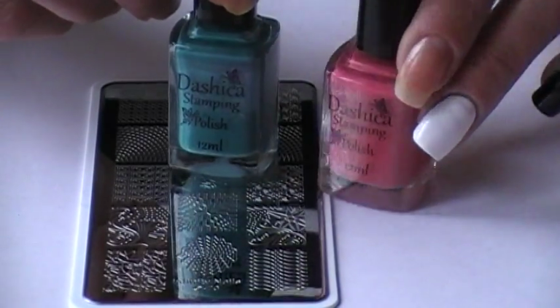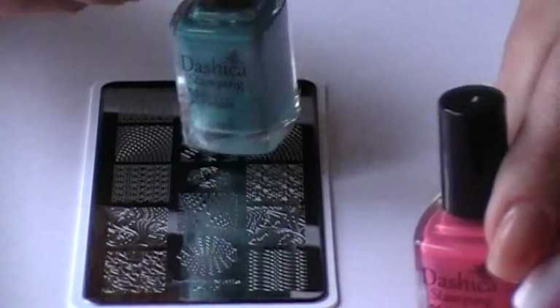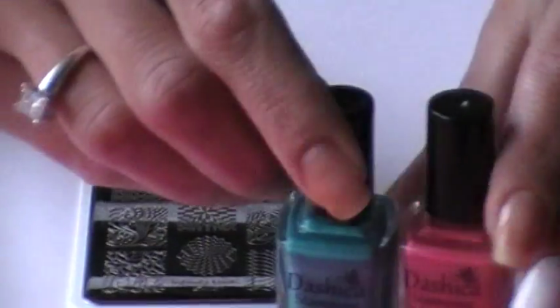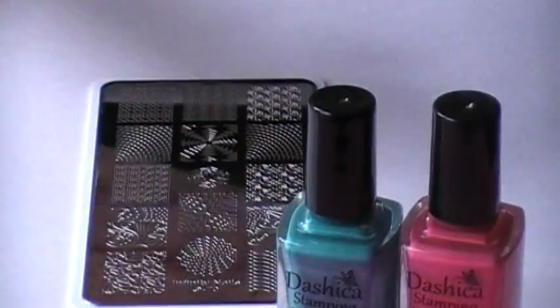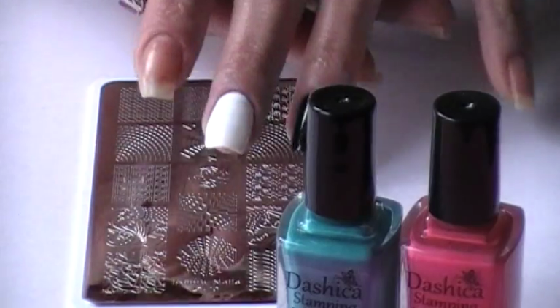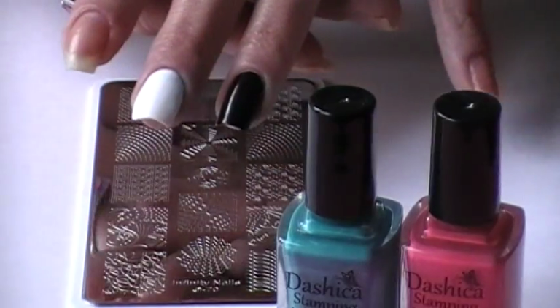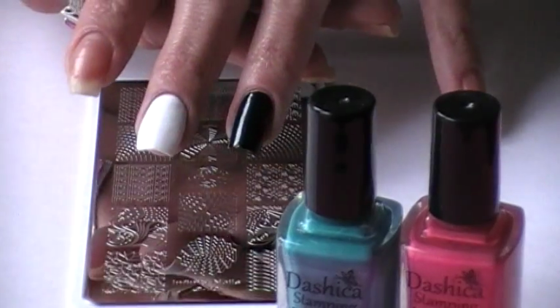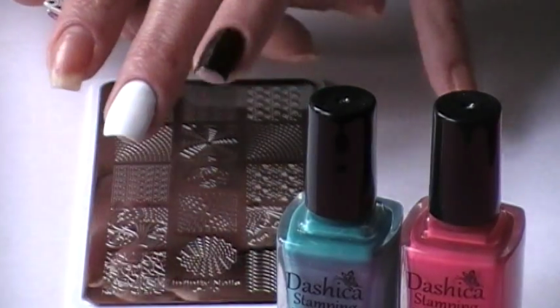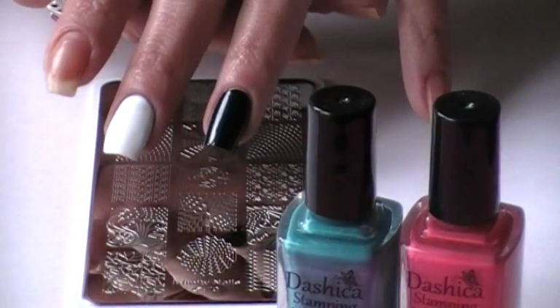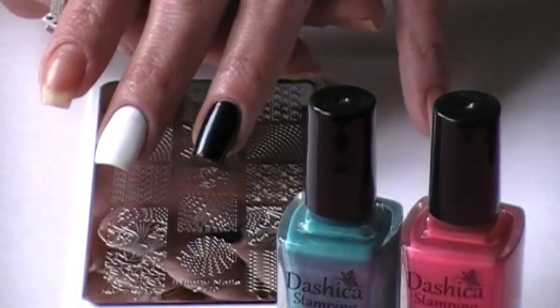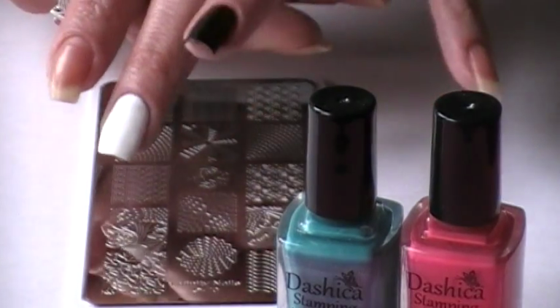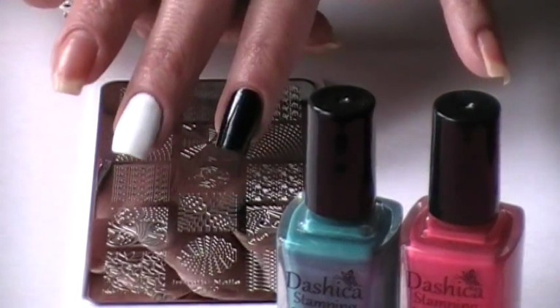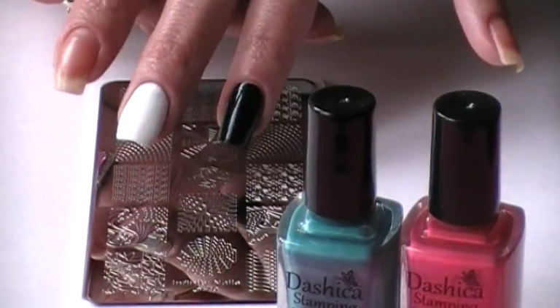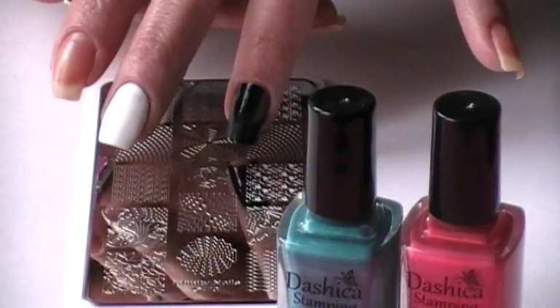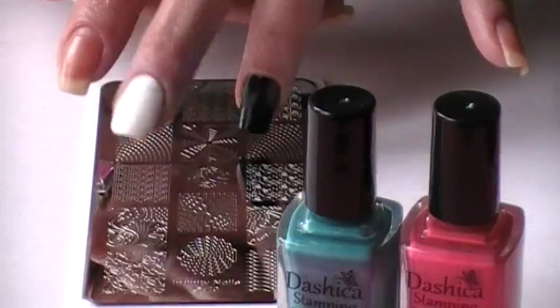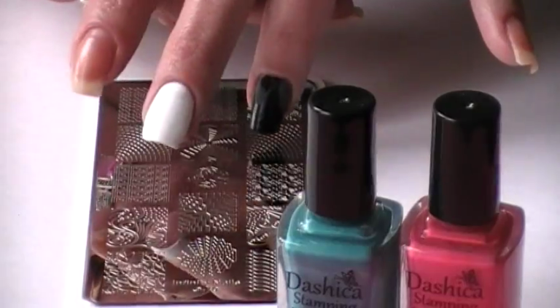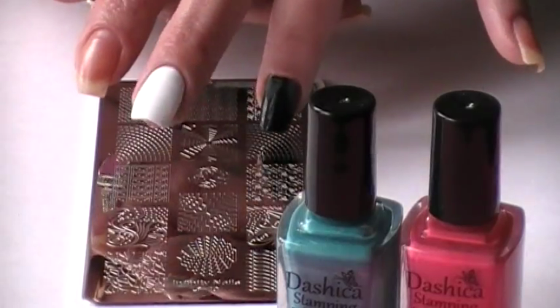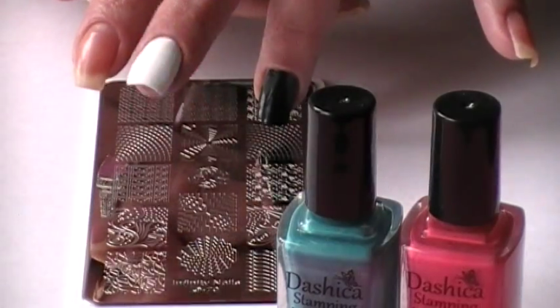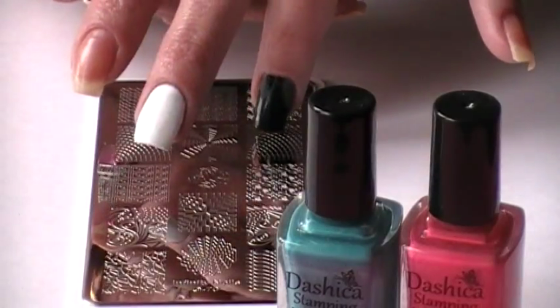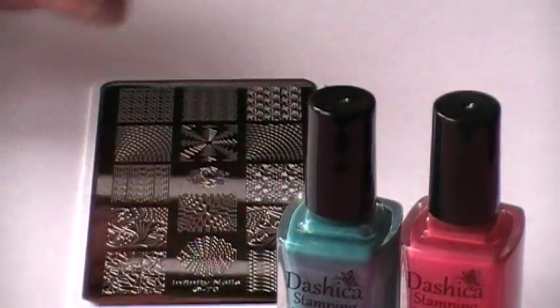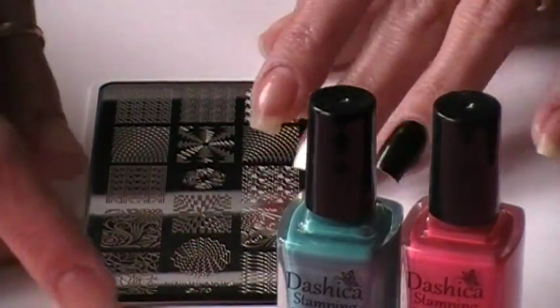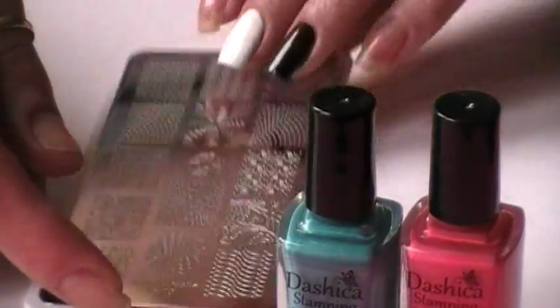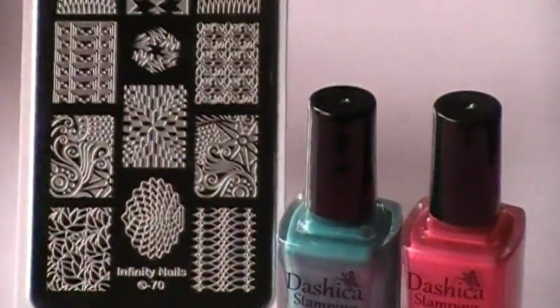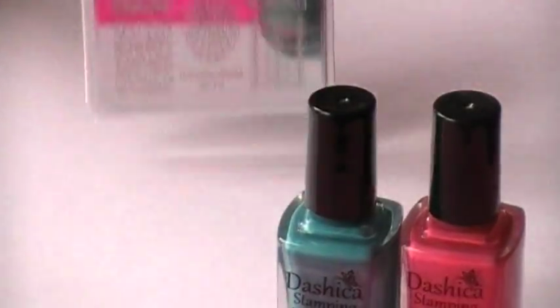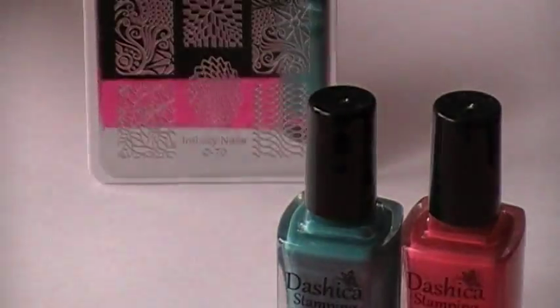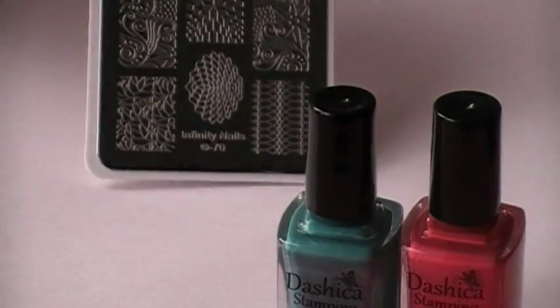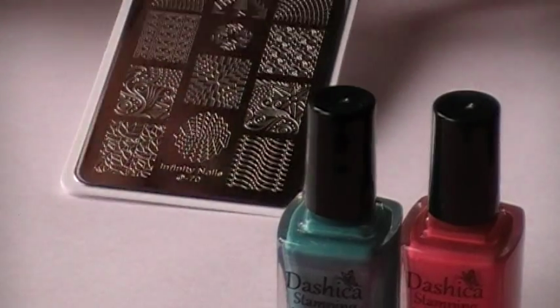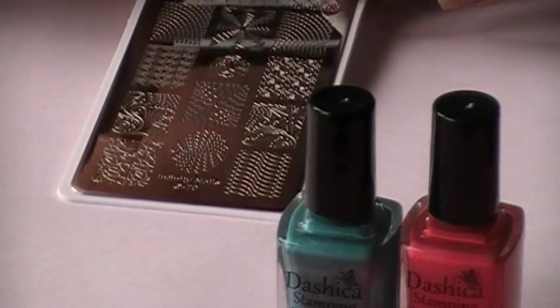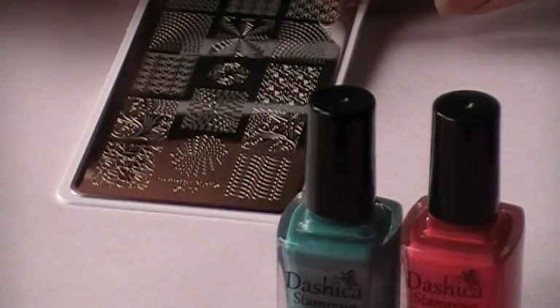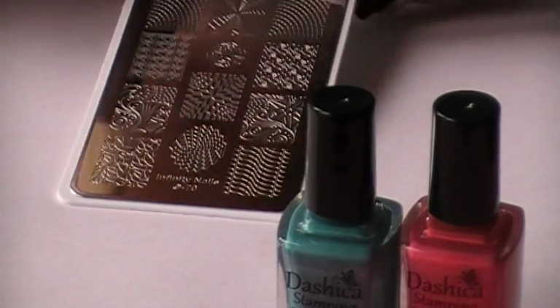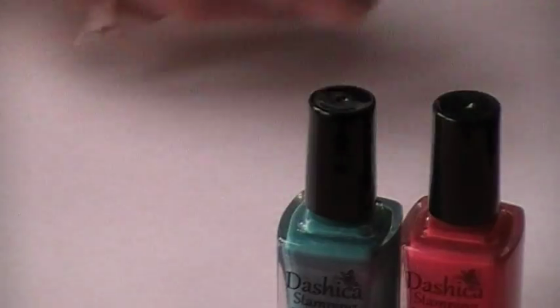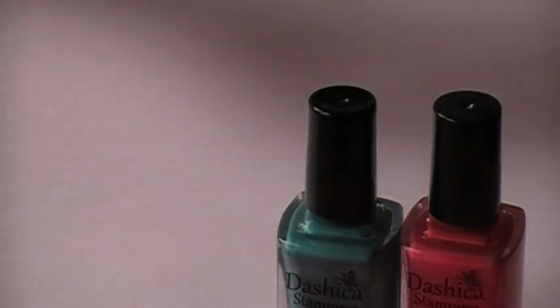I went ahead and I painted two nails two coats of black — just cheap Wet and Wild — and two coats of white right here, this is Funky Fingers. I'm going to actually be using her plate, this is her Infinity number 70.